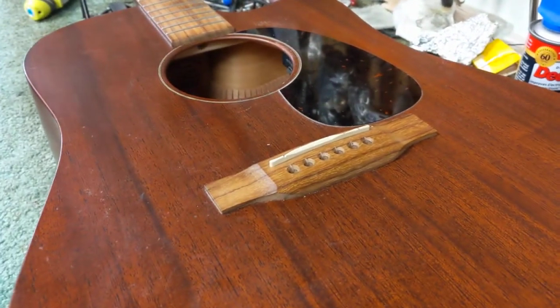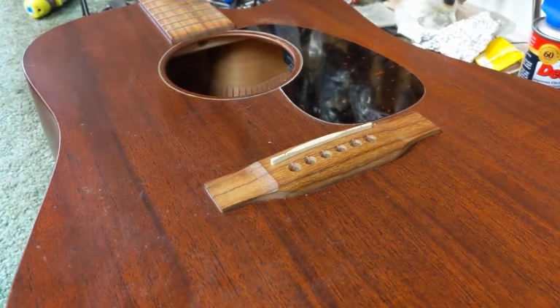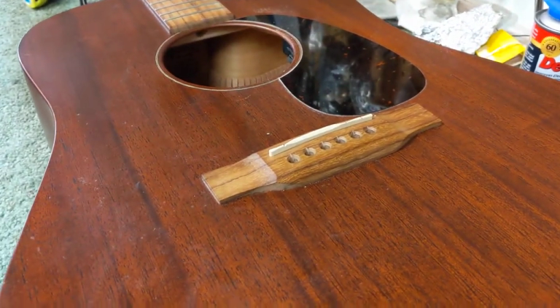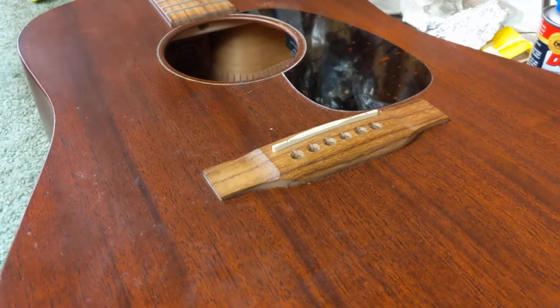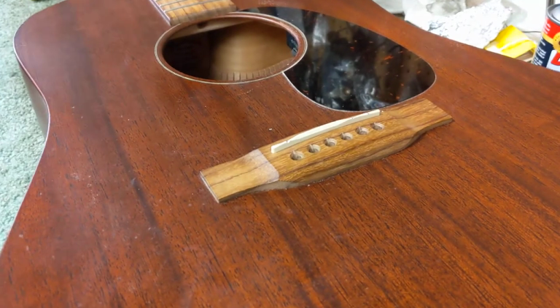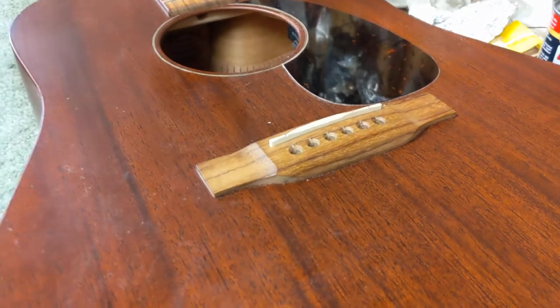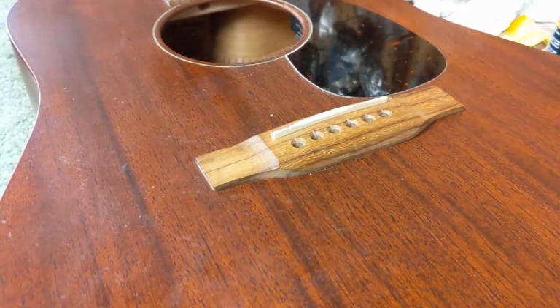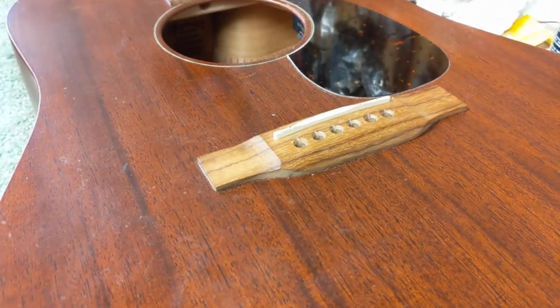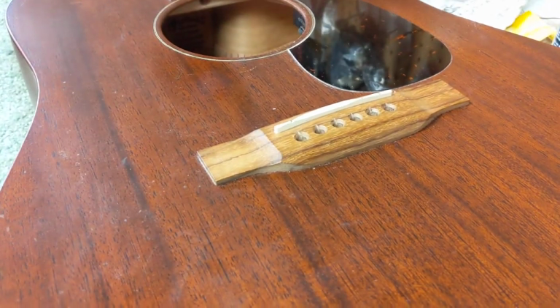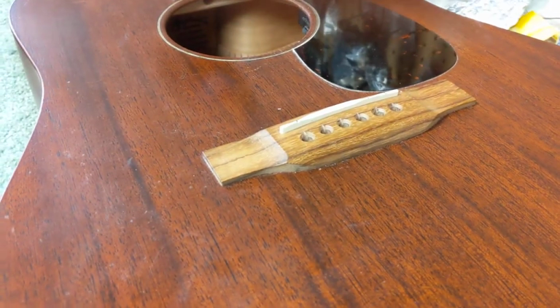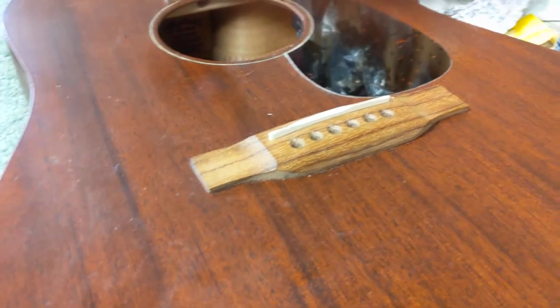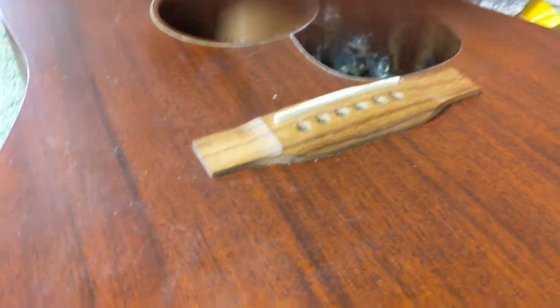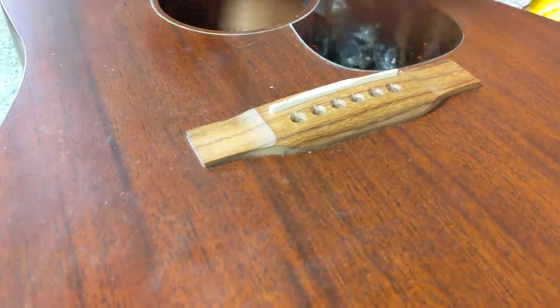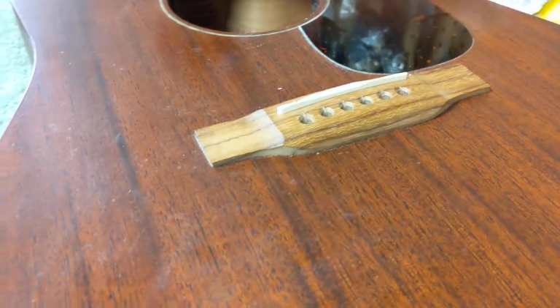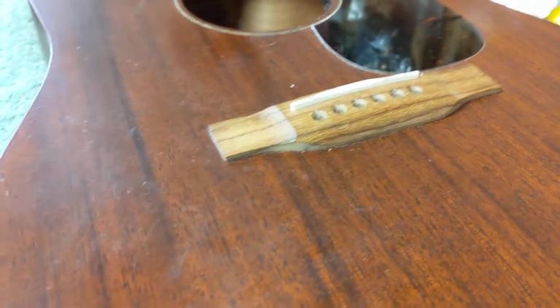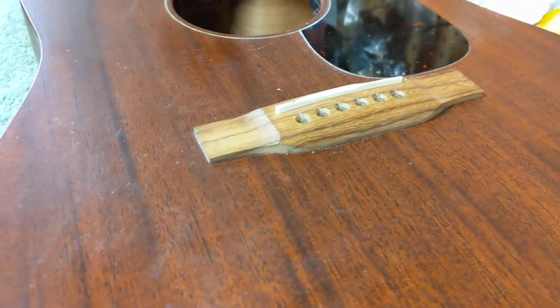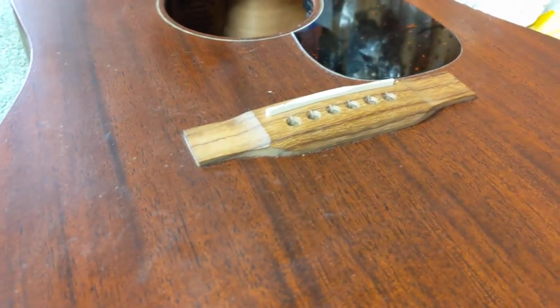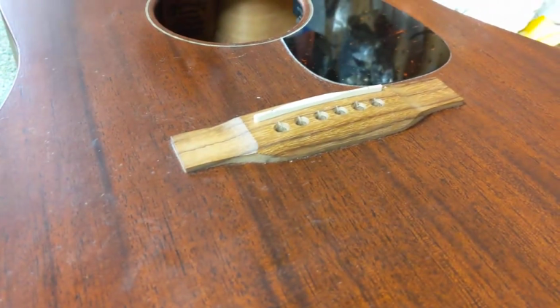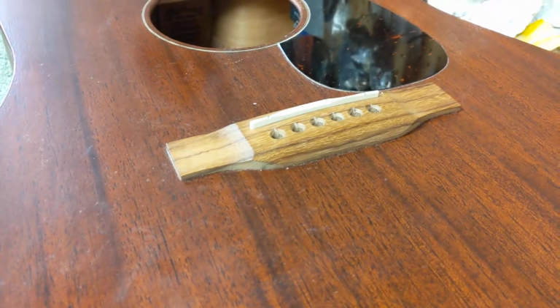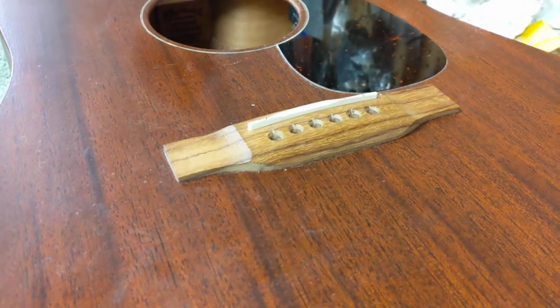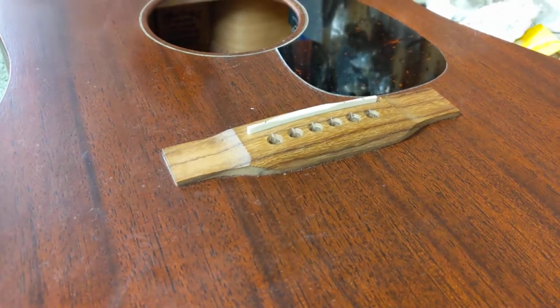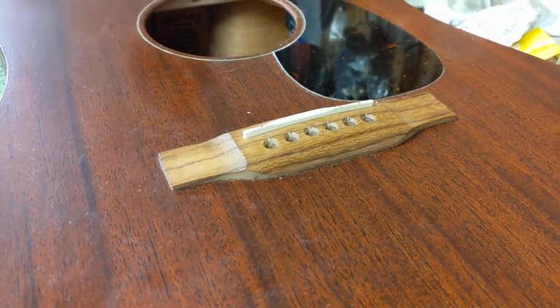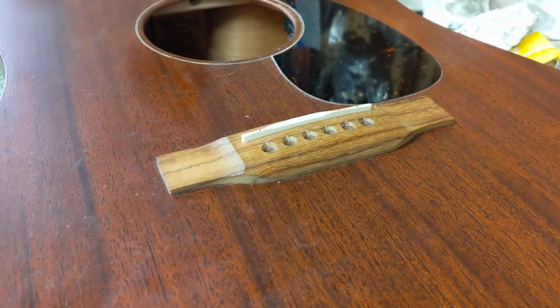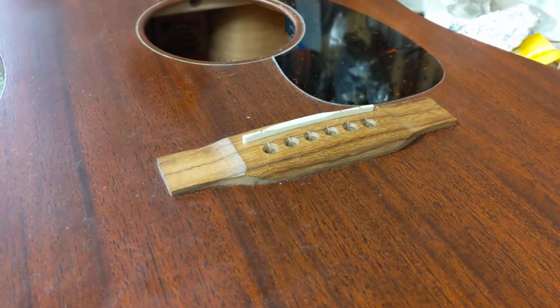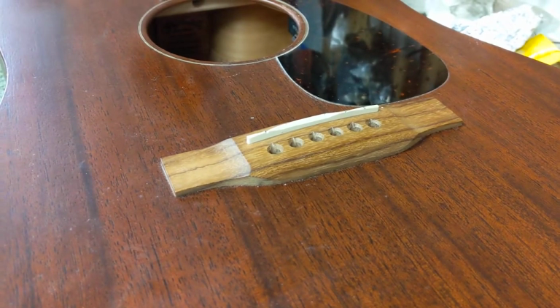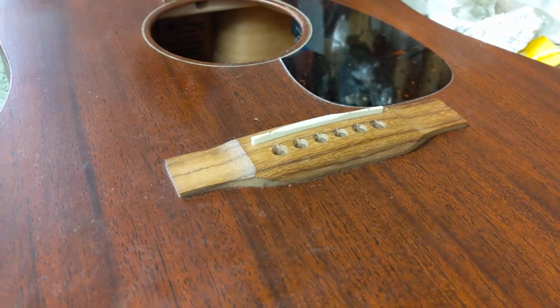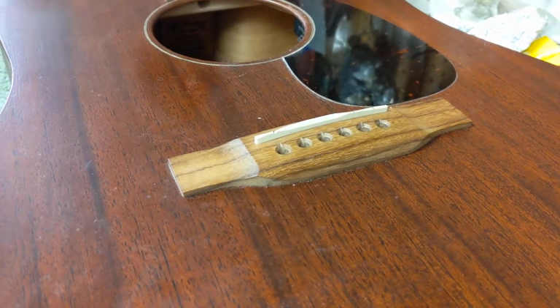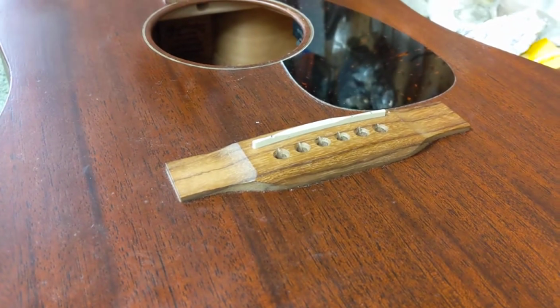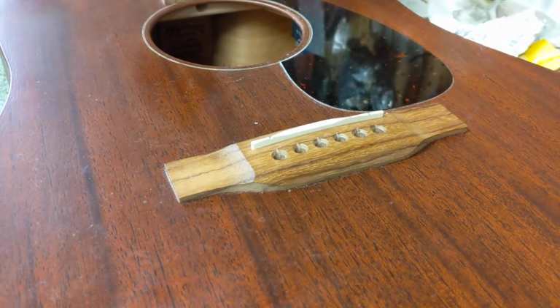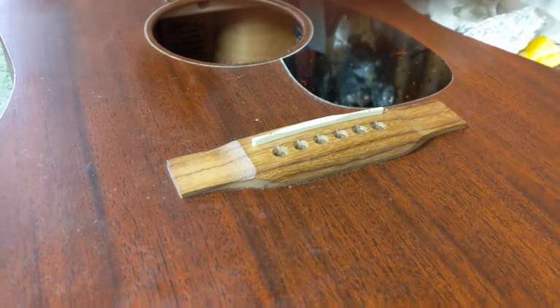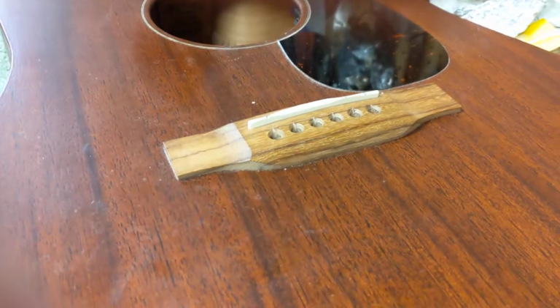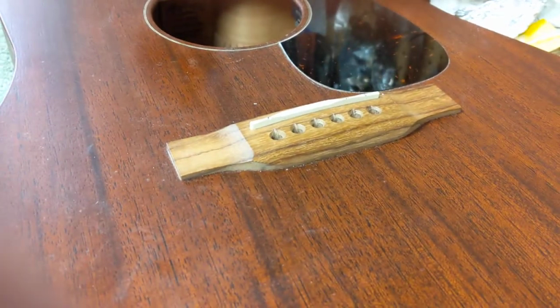These are a couple of simple upgrades that make any guitar sound better, but especially if you're going to have a guitar that you pay Martin money for — it should have a Martin sound. Thanks for watching.